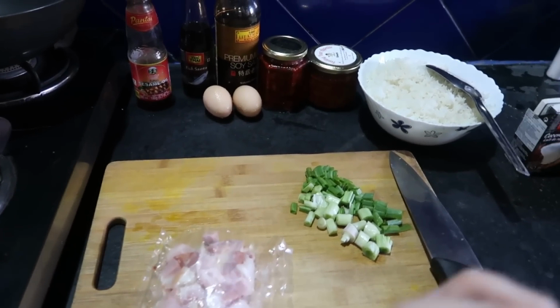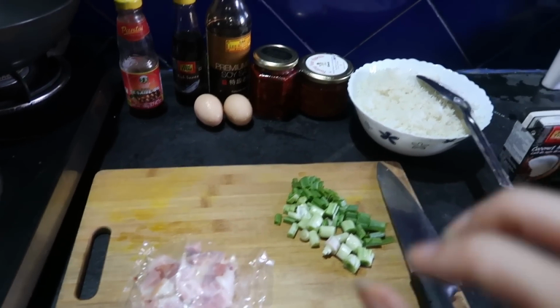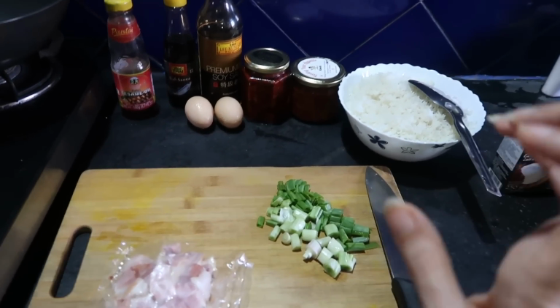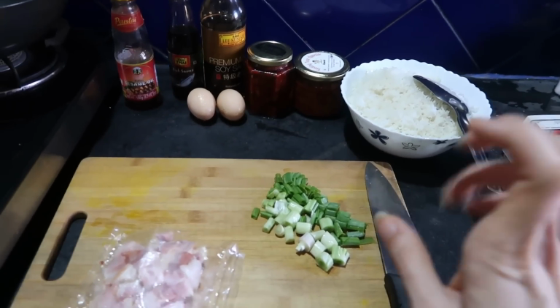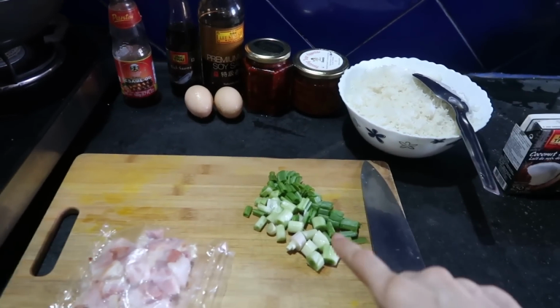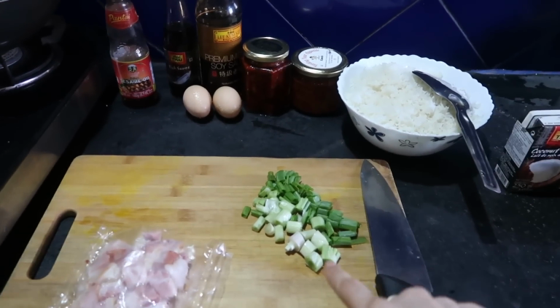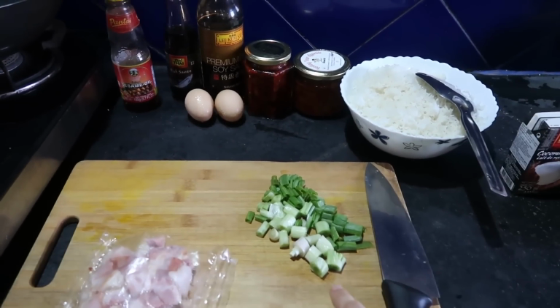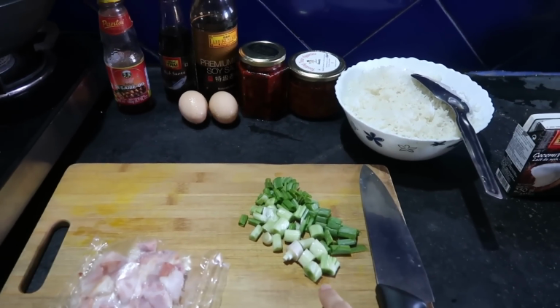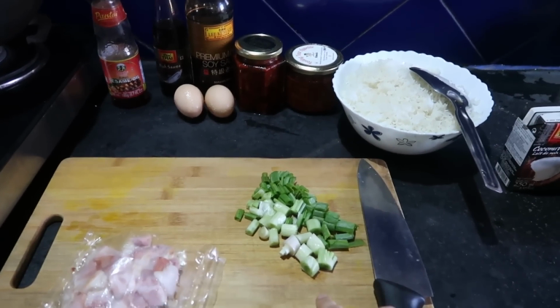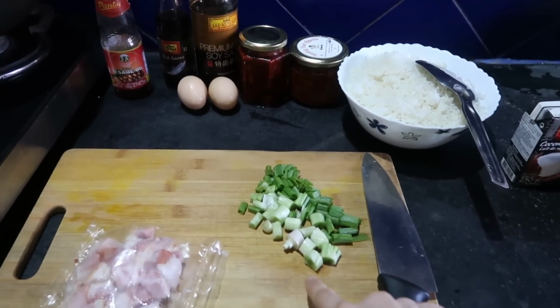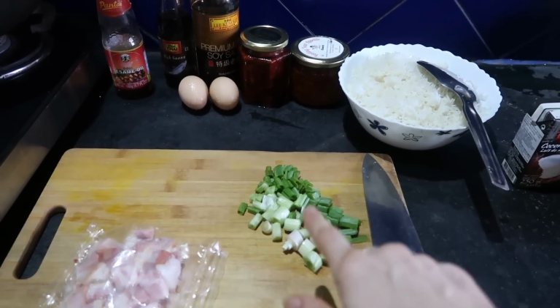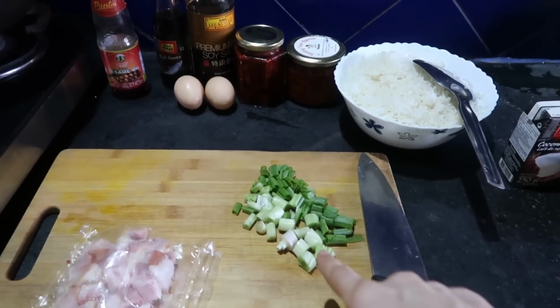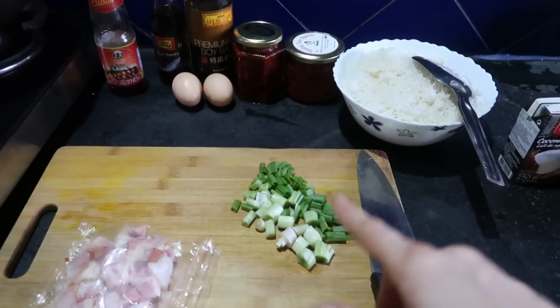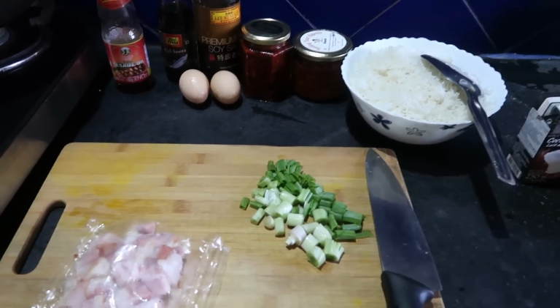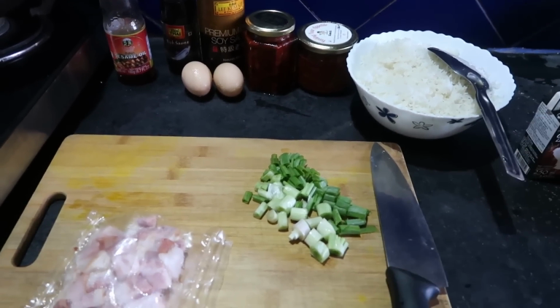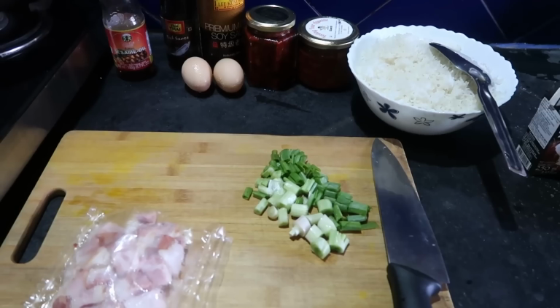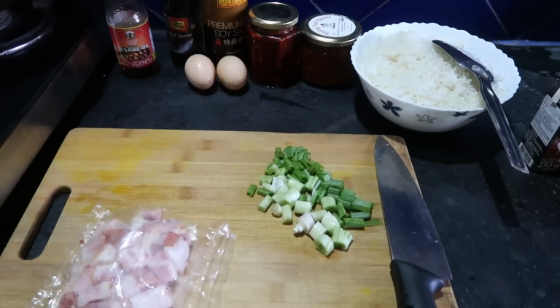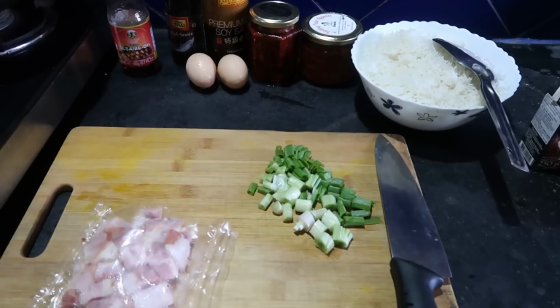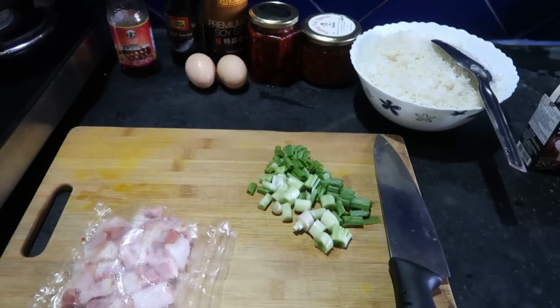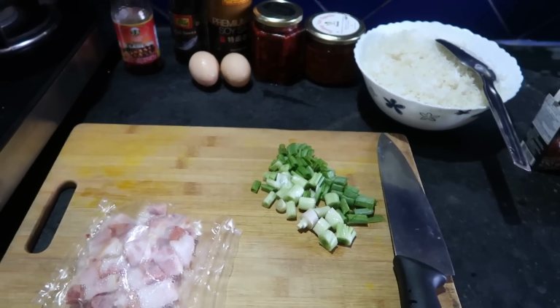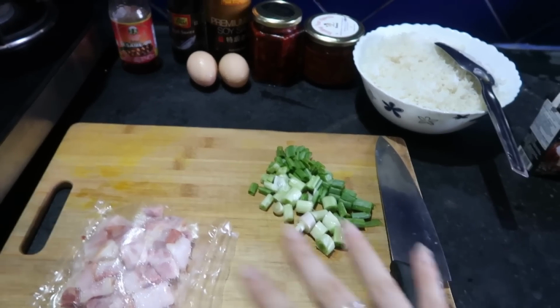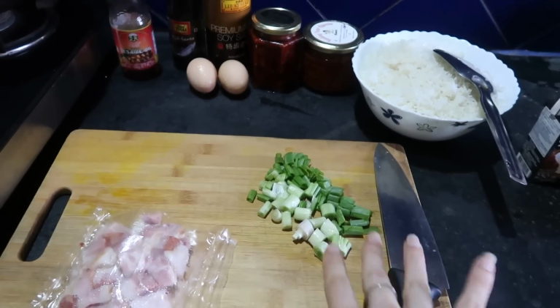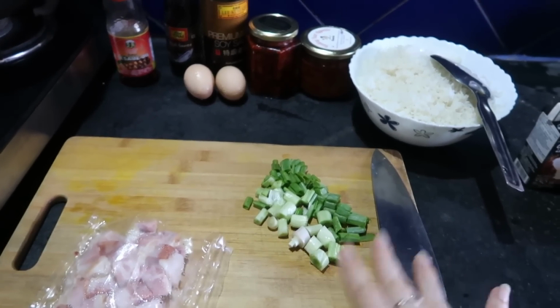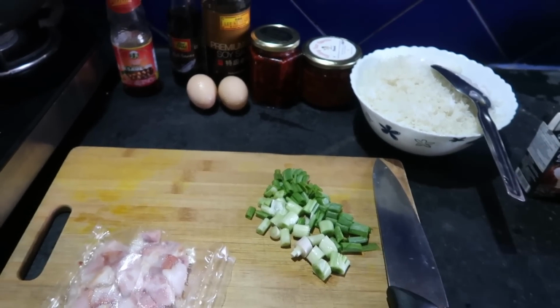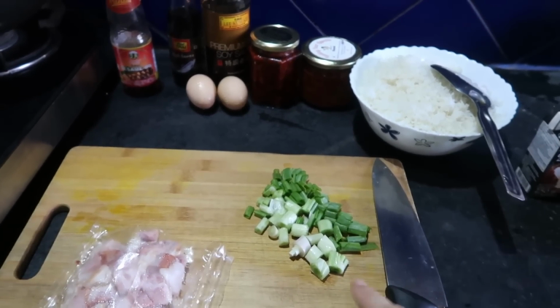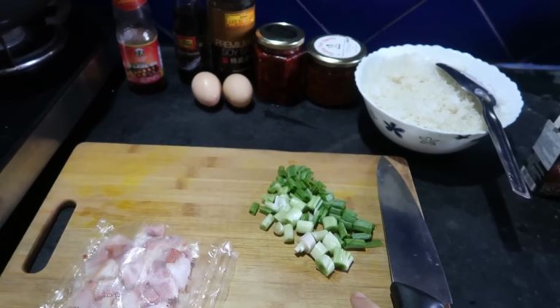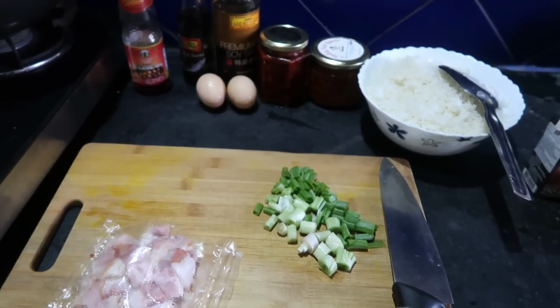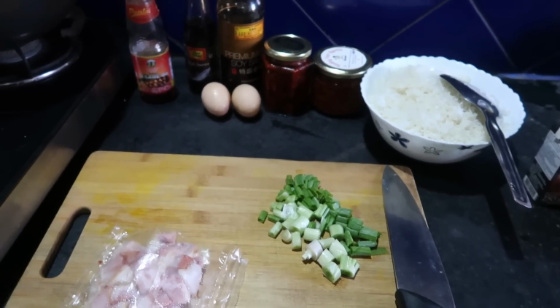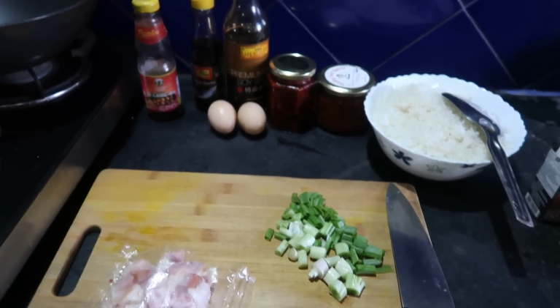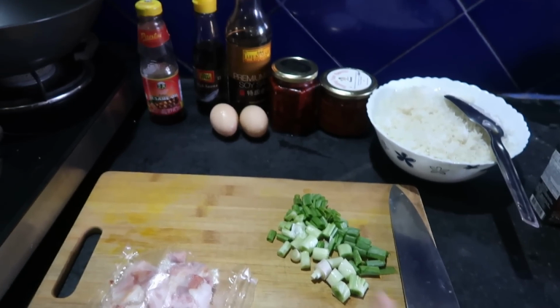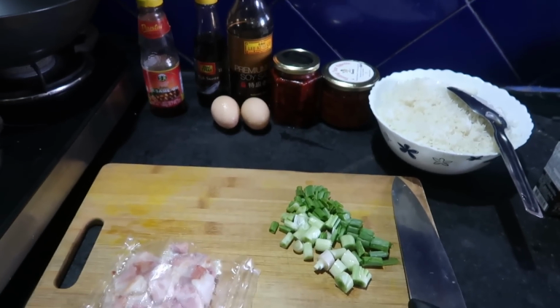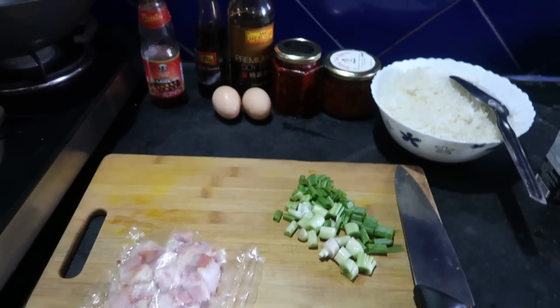And then we have some spring onions. My spring onions were a bit wilted, but I'm cheap — I didn't want to waste them. Cut them up anyway and we're going to use them.